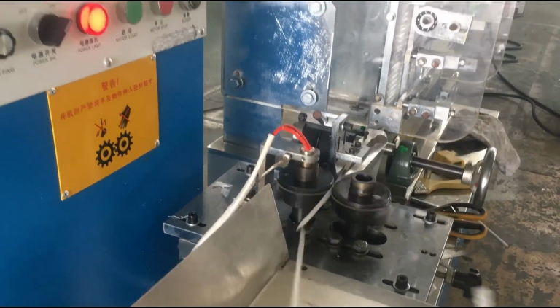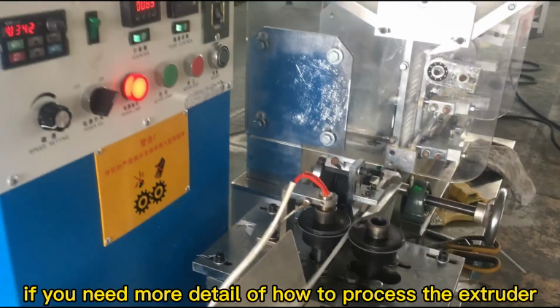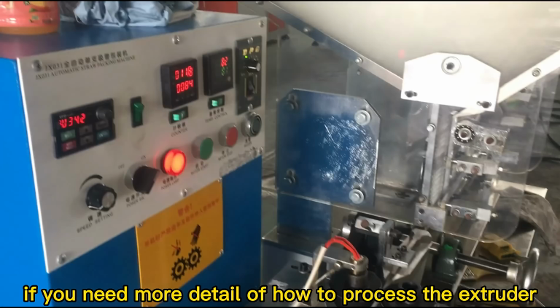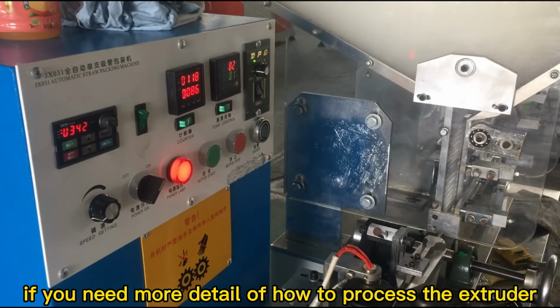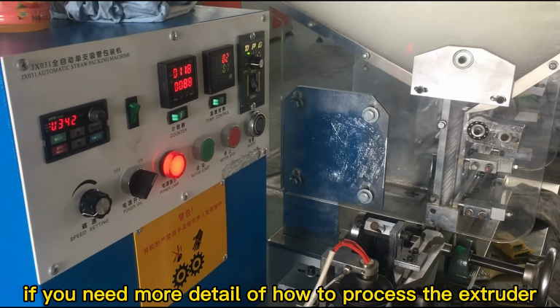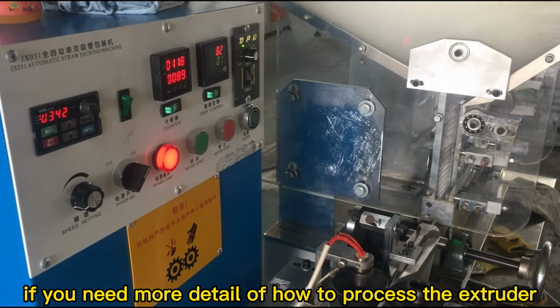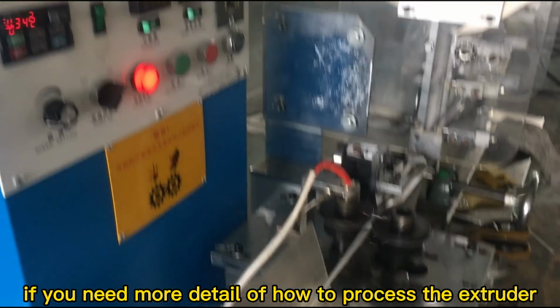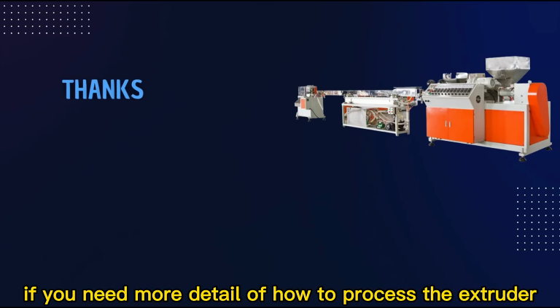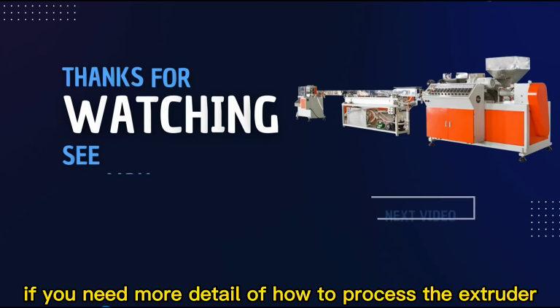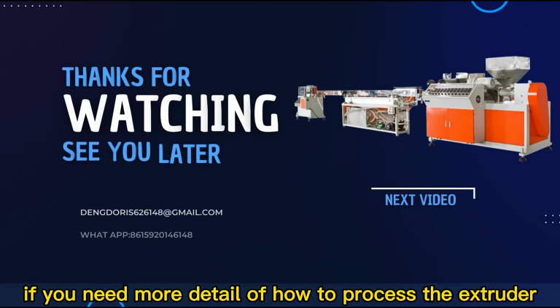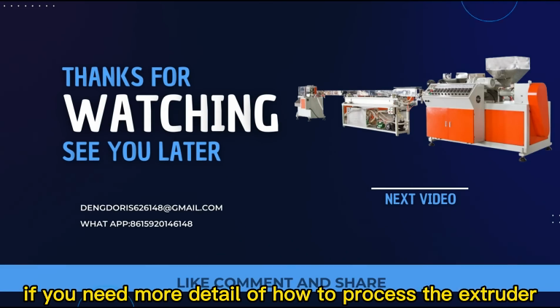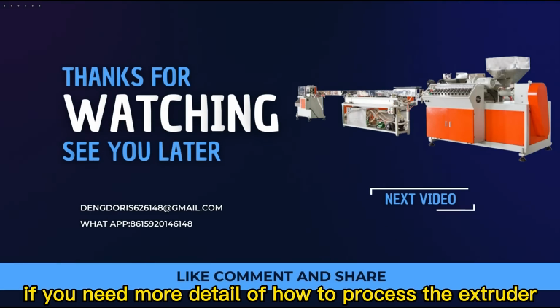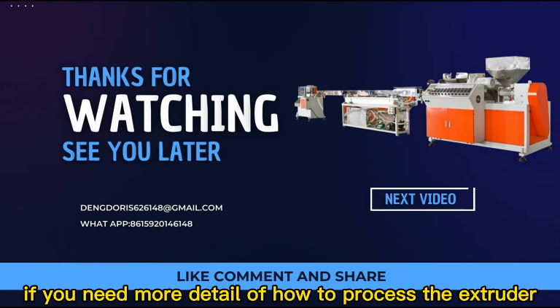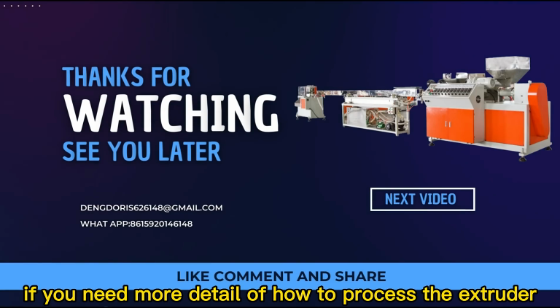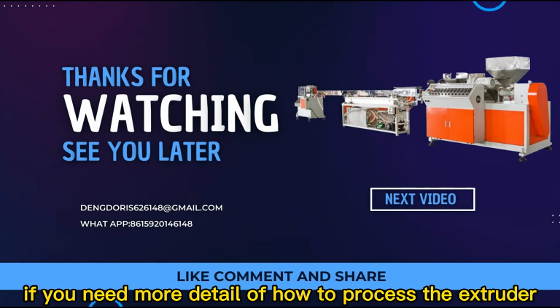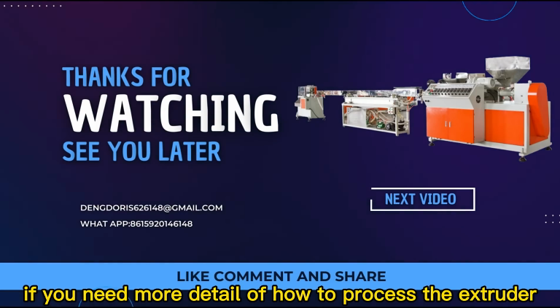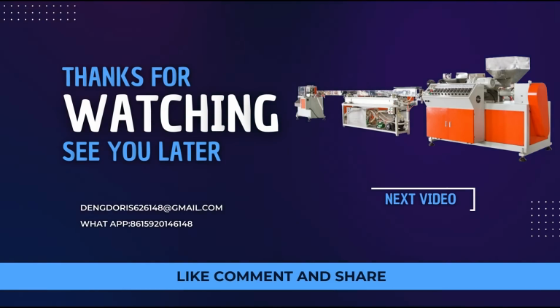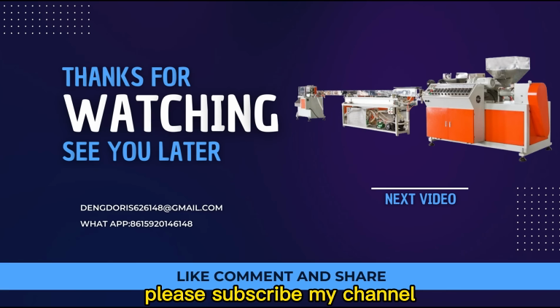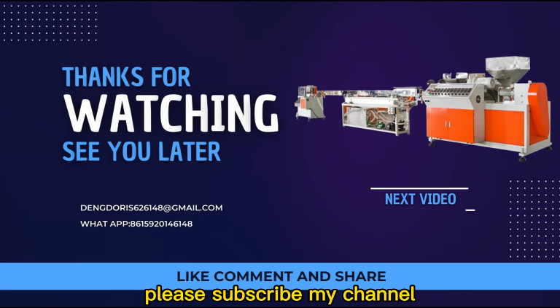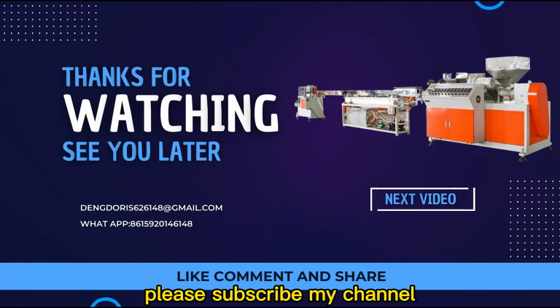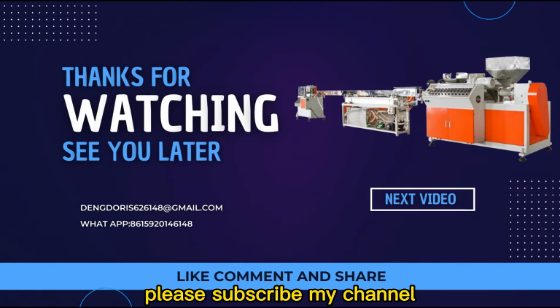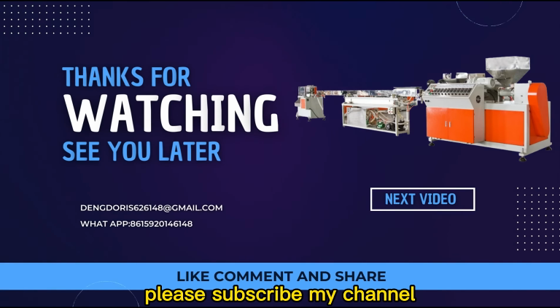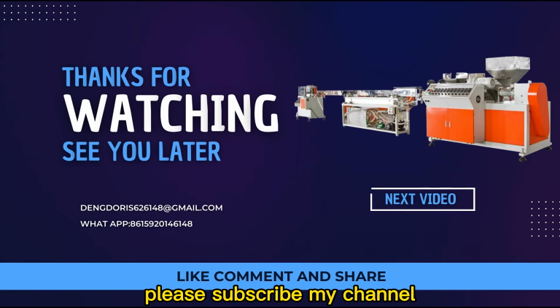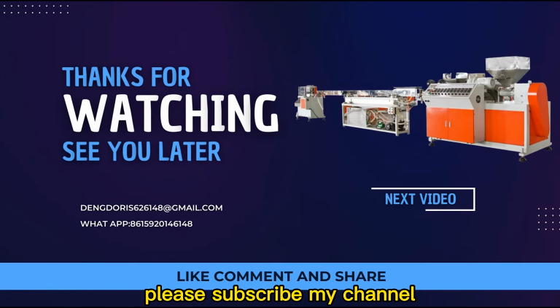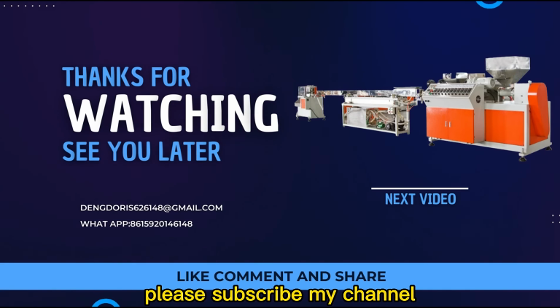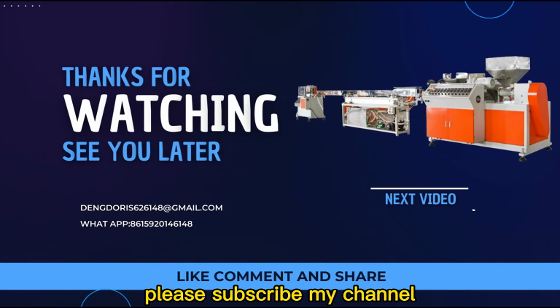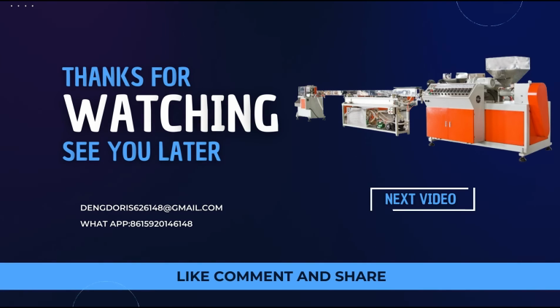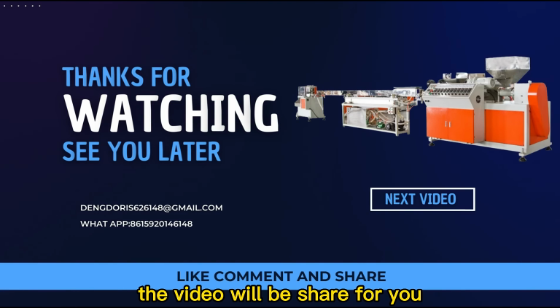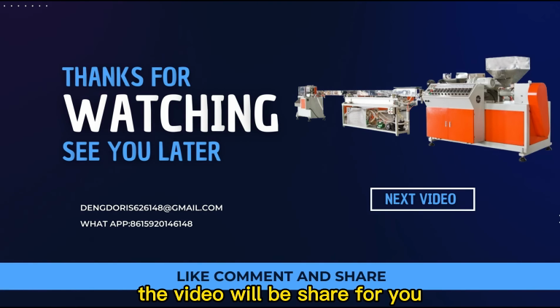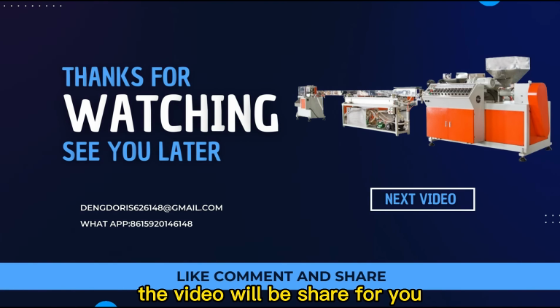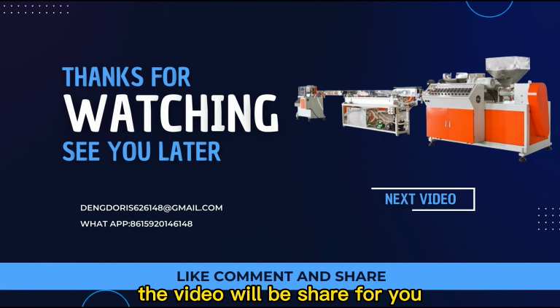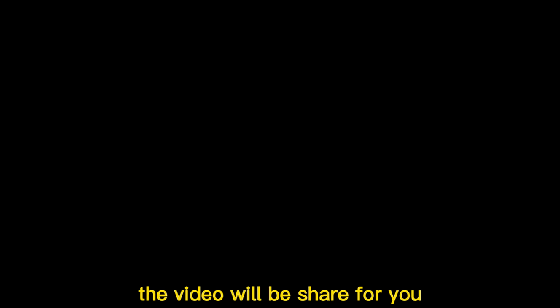If you need more detail on how to process the extruder, please subscribe to my channel. The next video we will show for you.